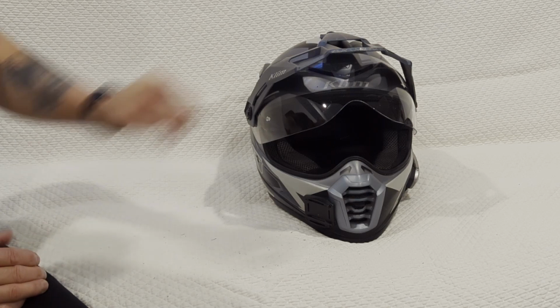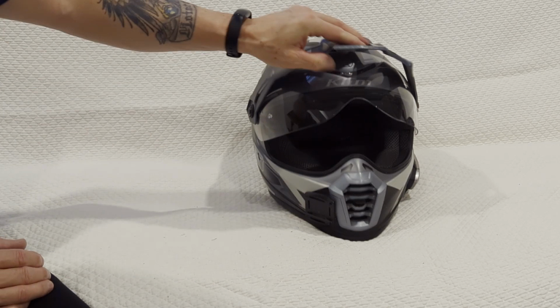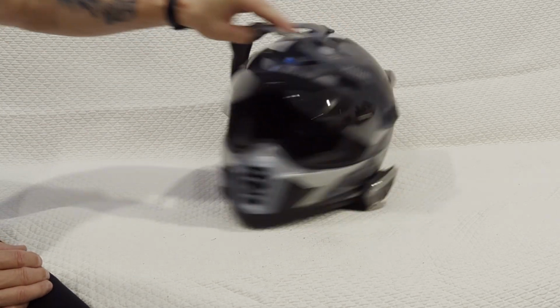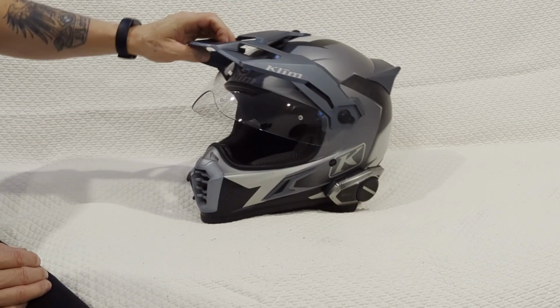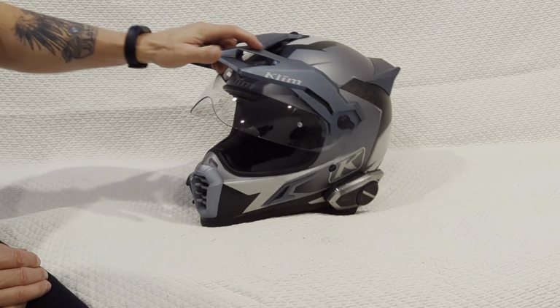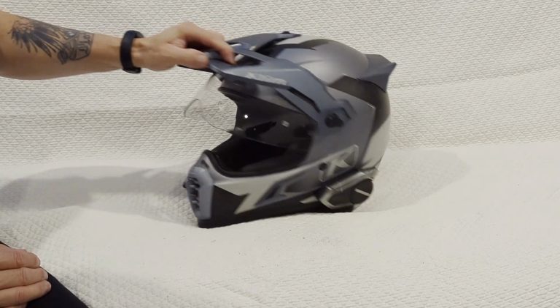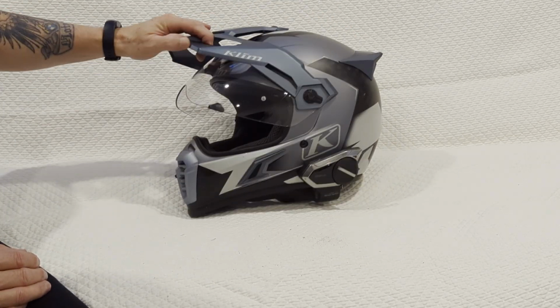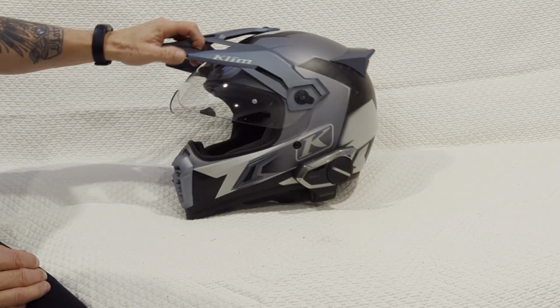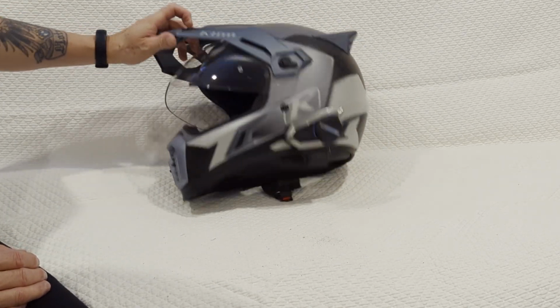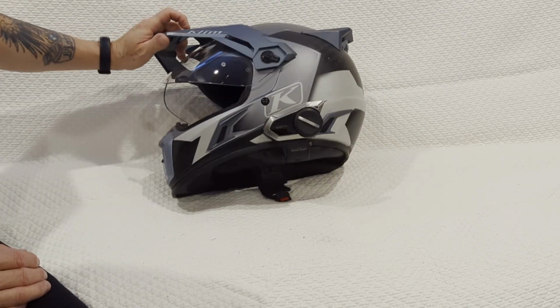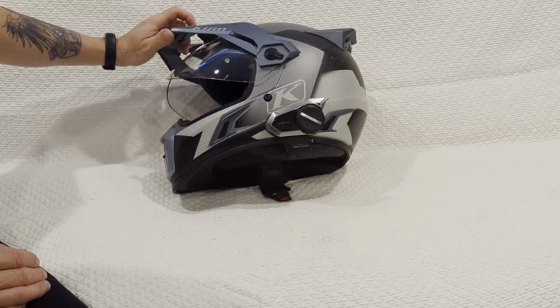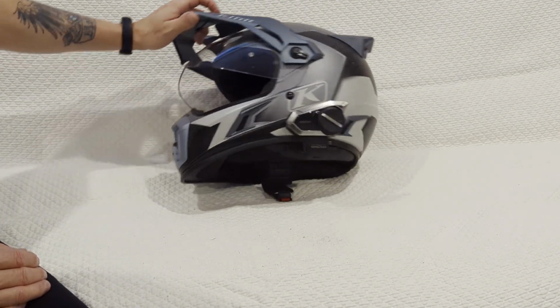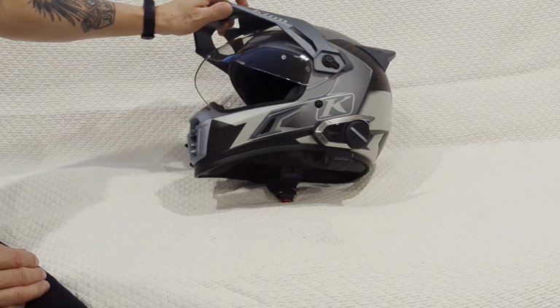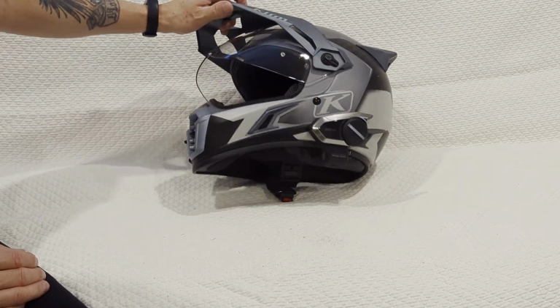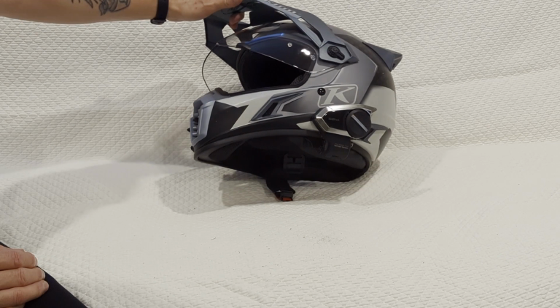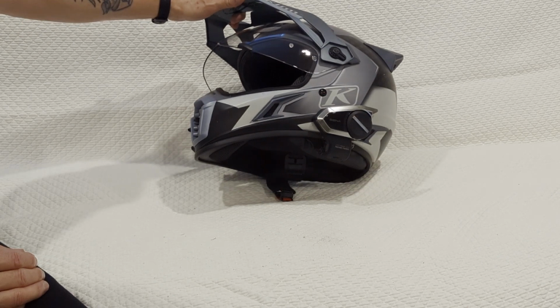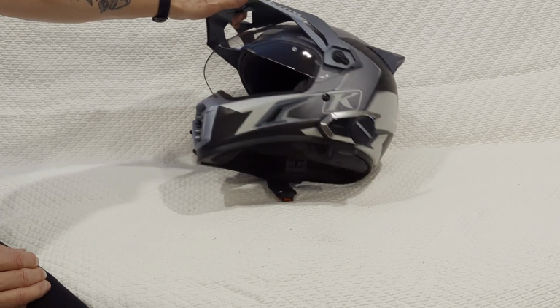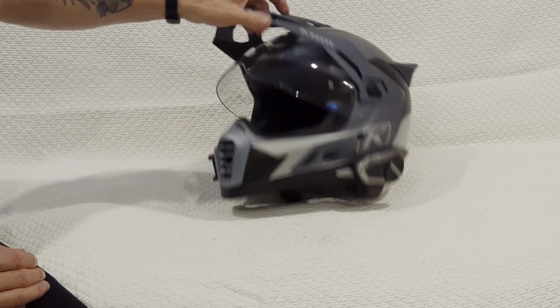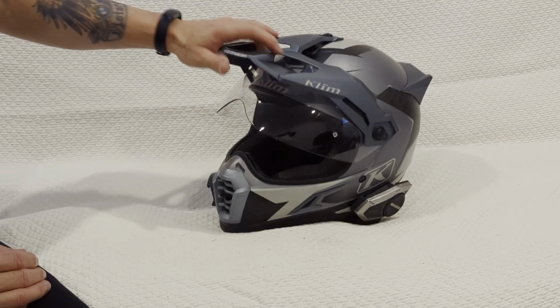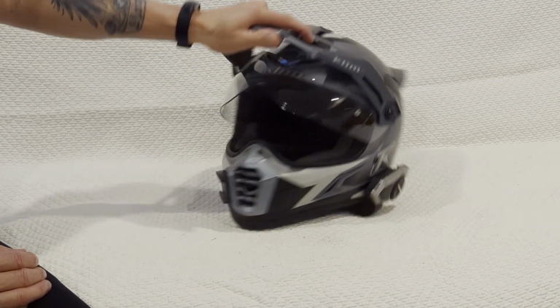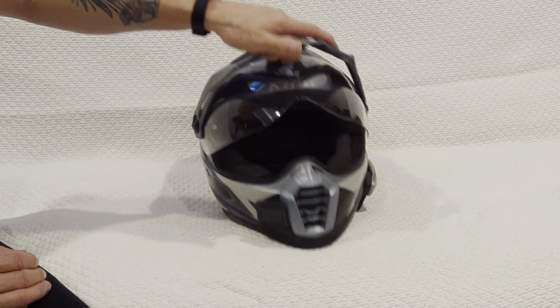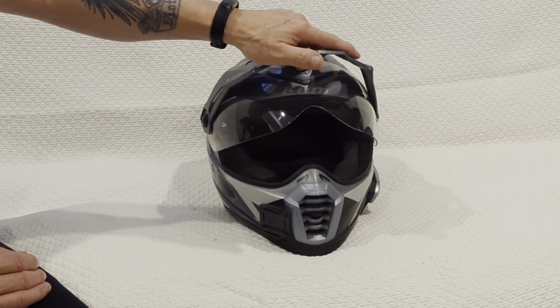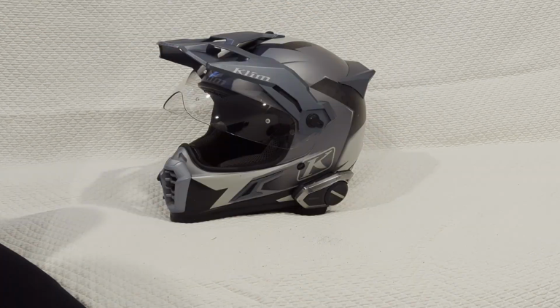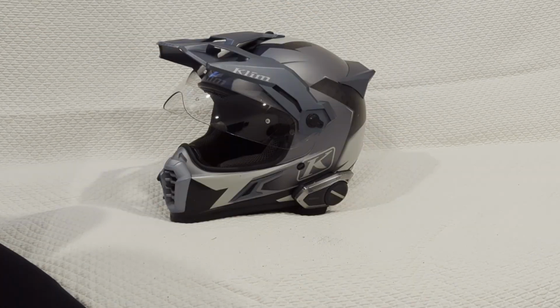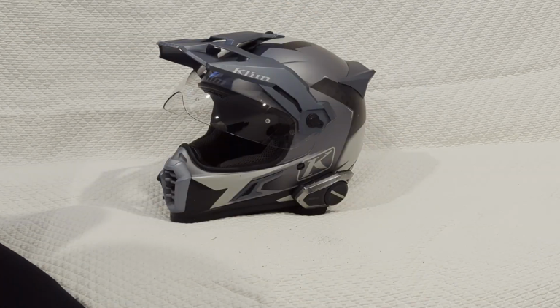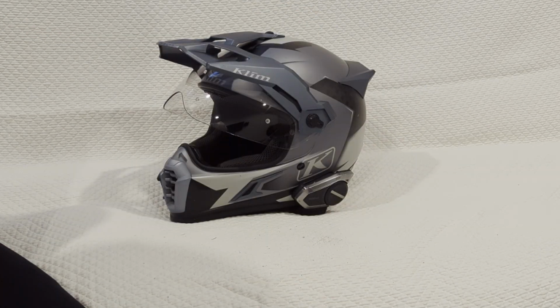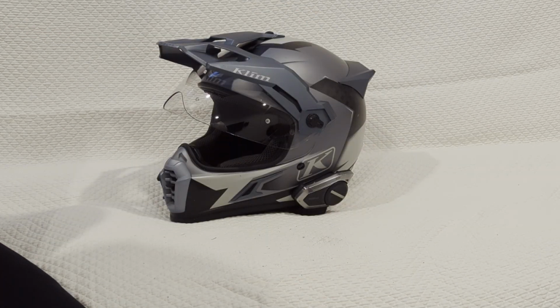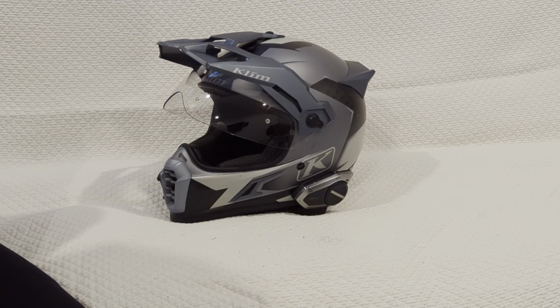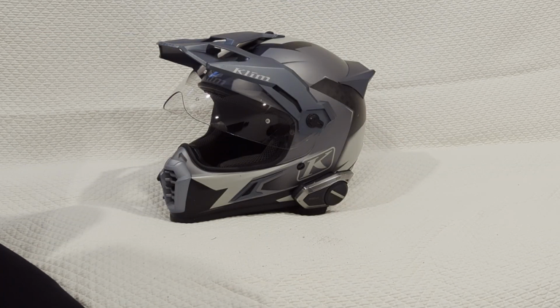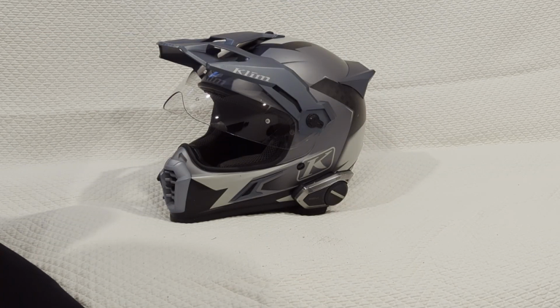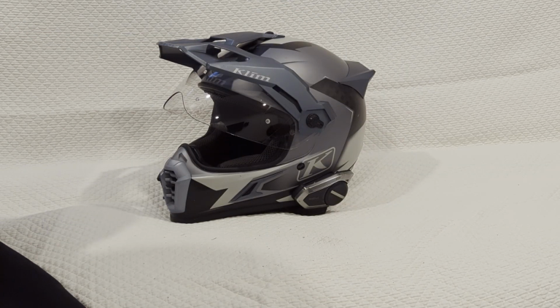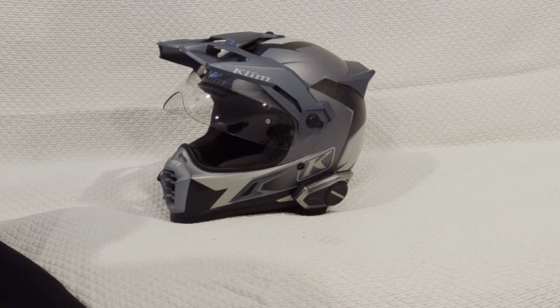Those are my preferences and the evolution of my safety gear. I hope this helps someone make their own decisions. Thanks for watching and stay tuned for more videos.